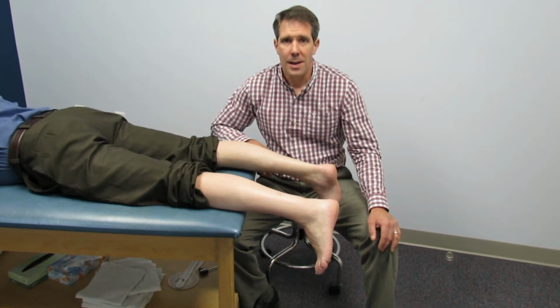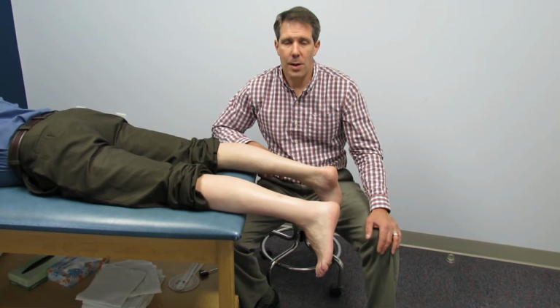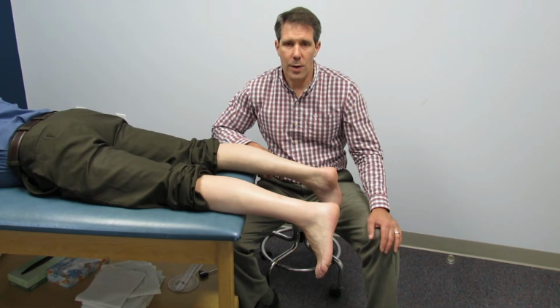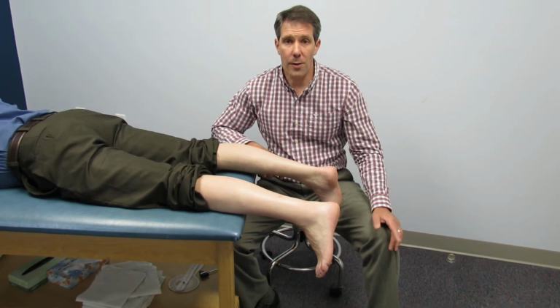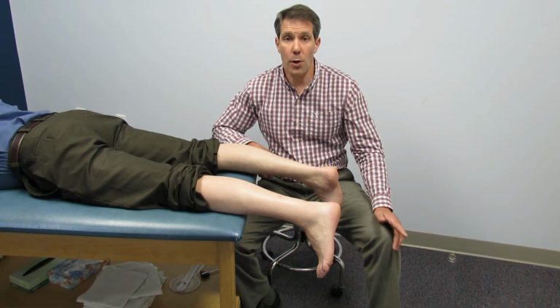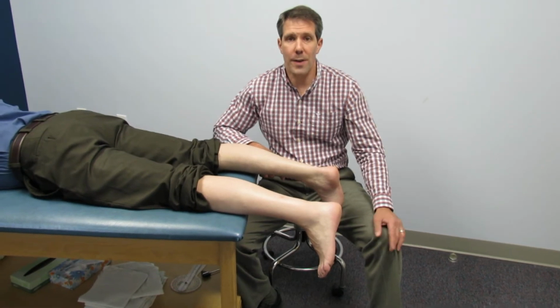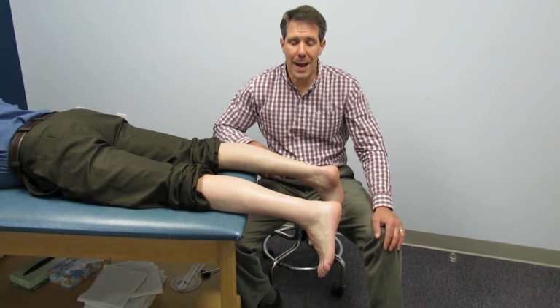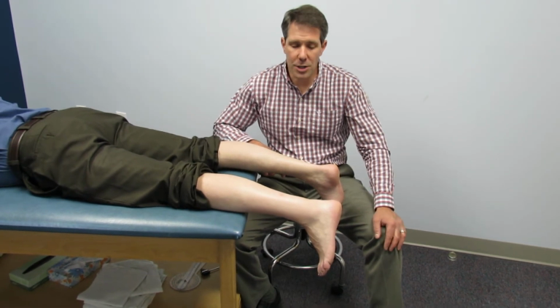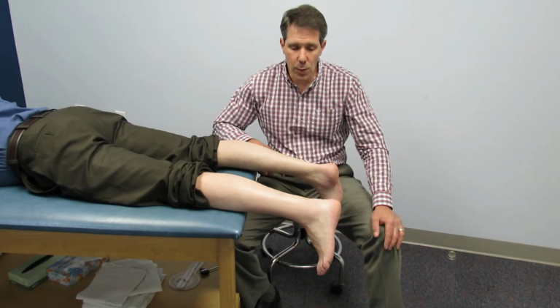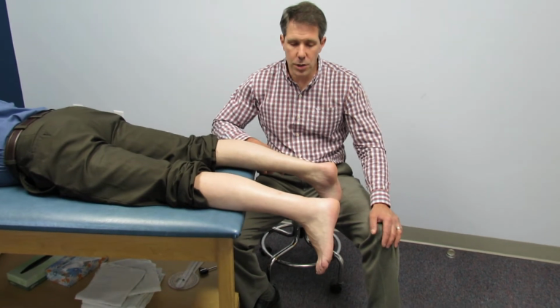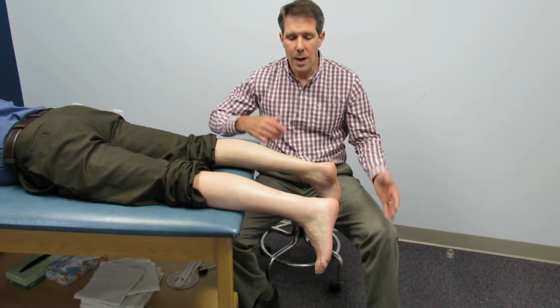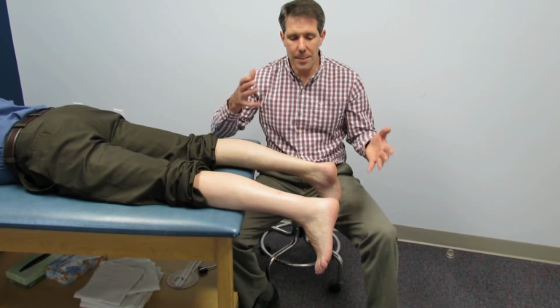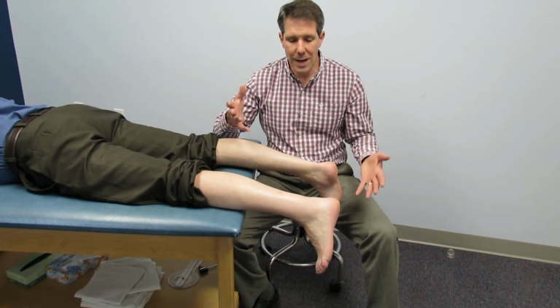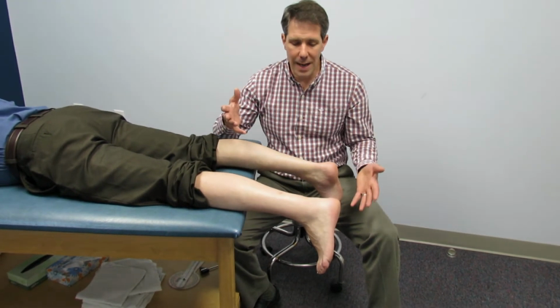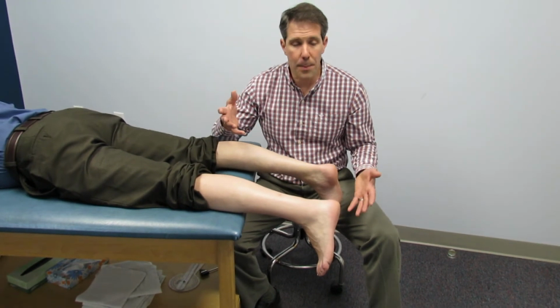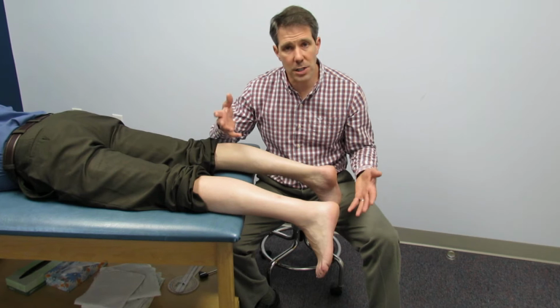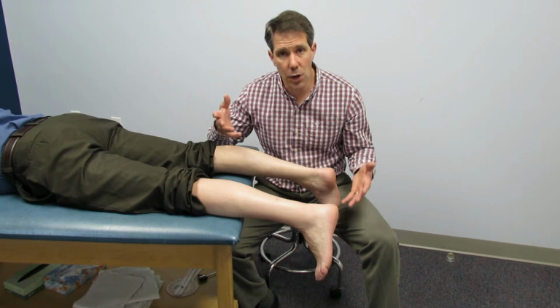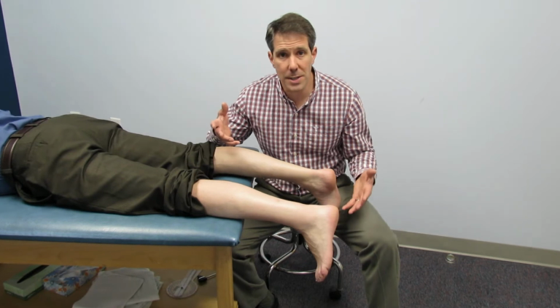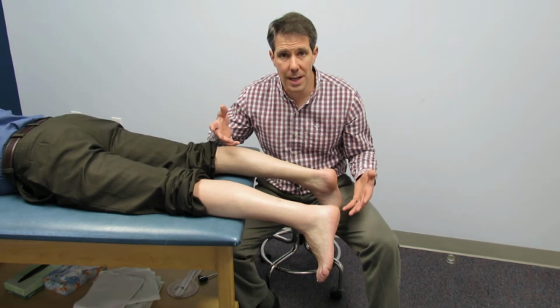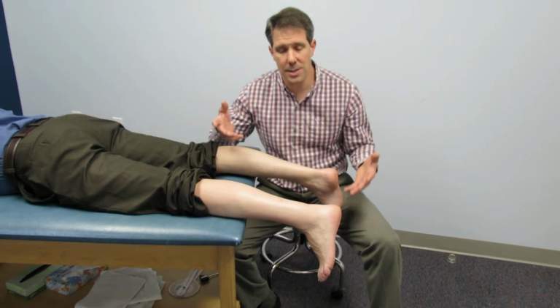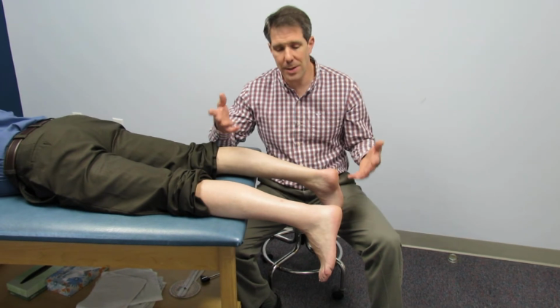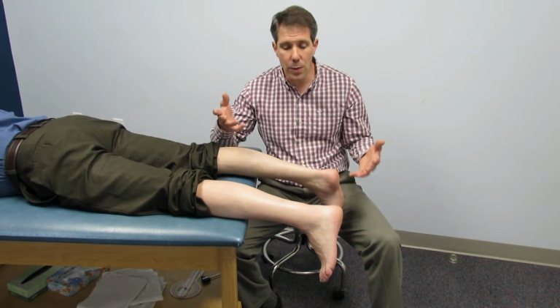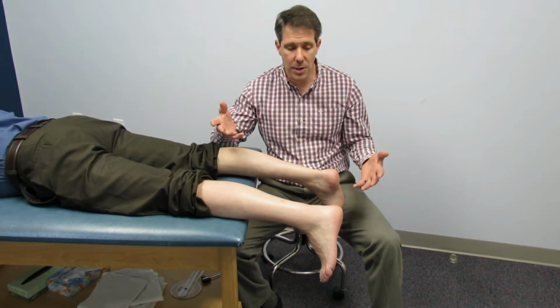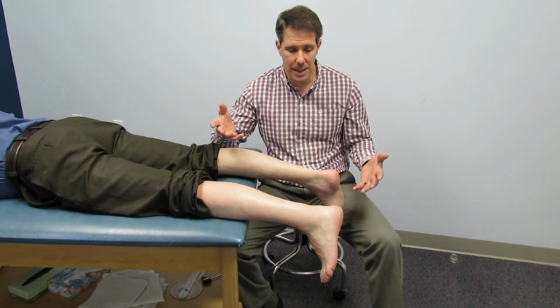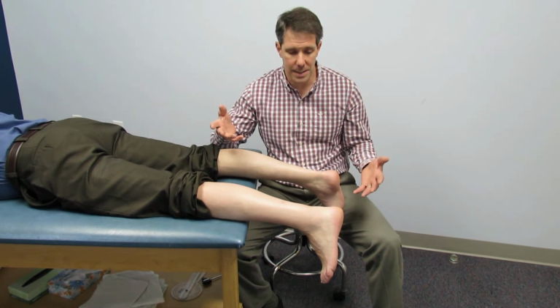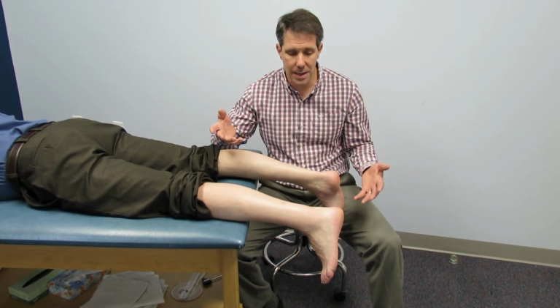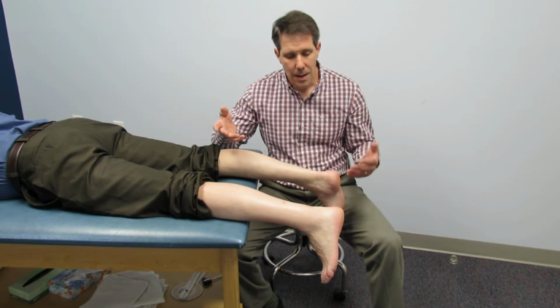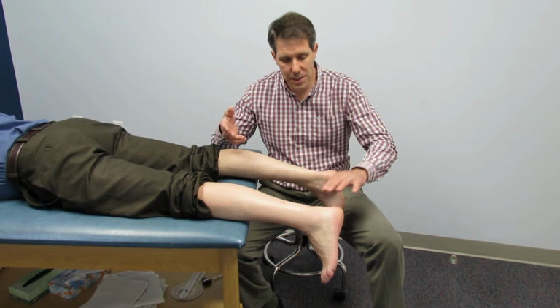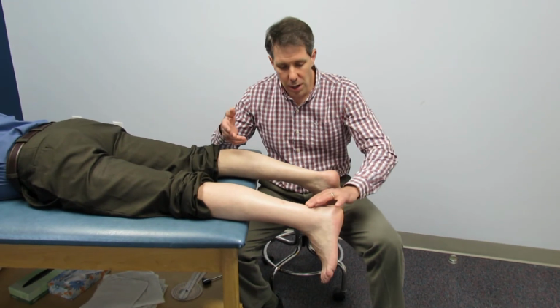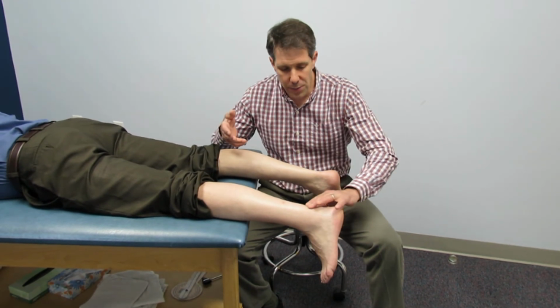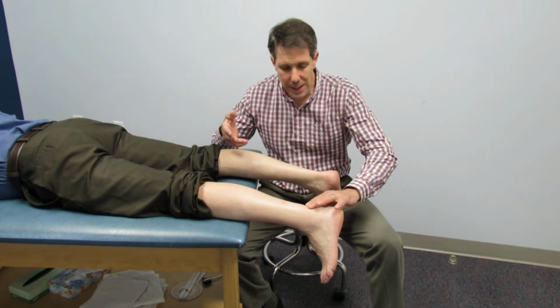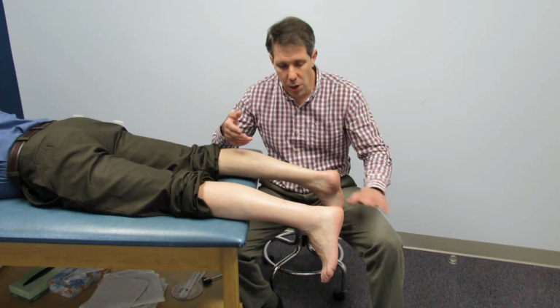Hello everyone, Paul from OrthoEvalPal. I just wanted to demonstrate today a positive Thompson test on somebody who ruptured his Achilles tendon. This occurred about three weeks ago.